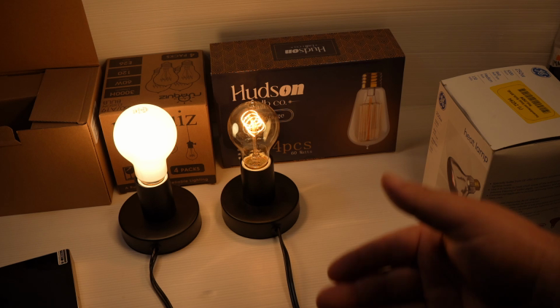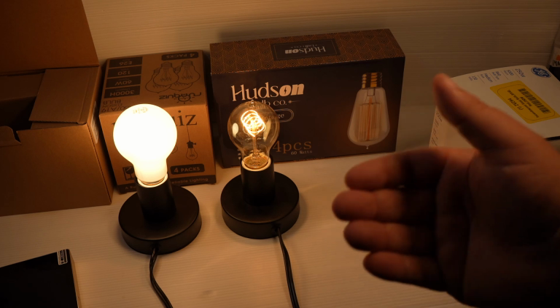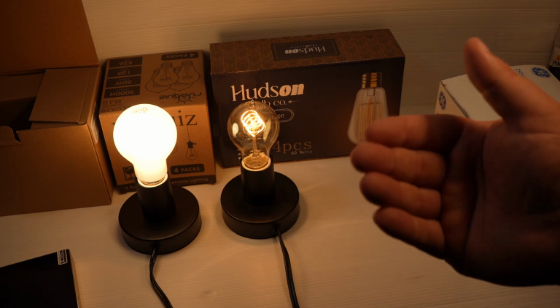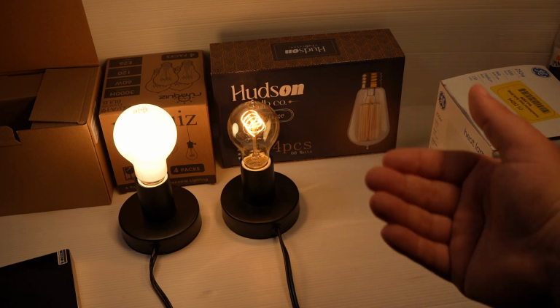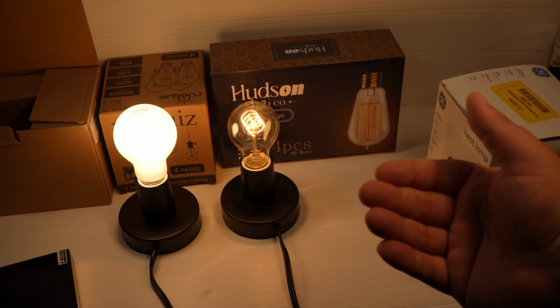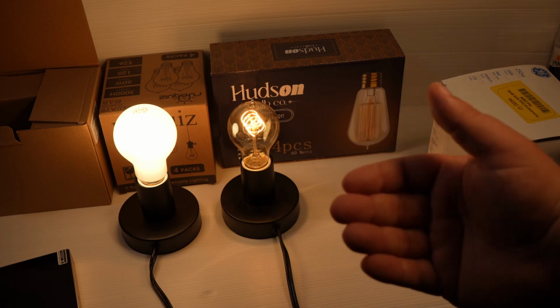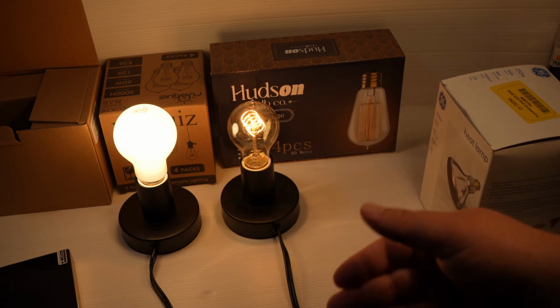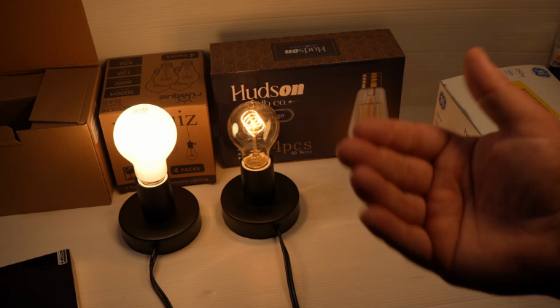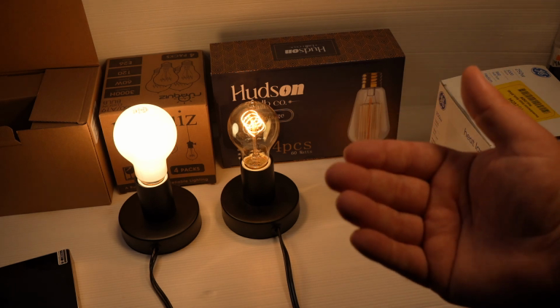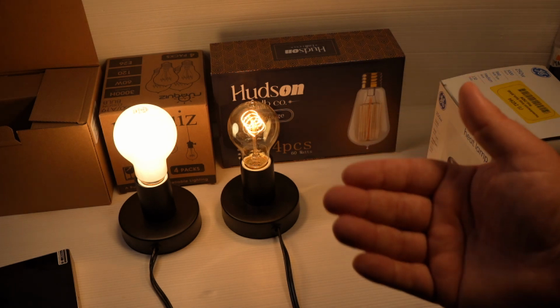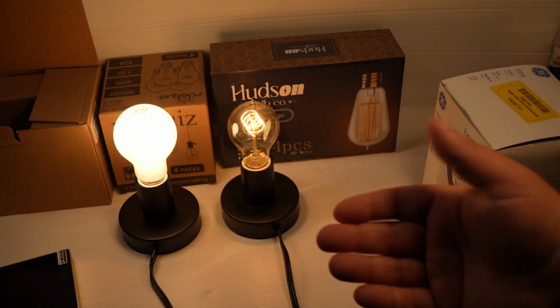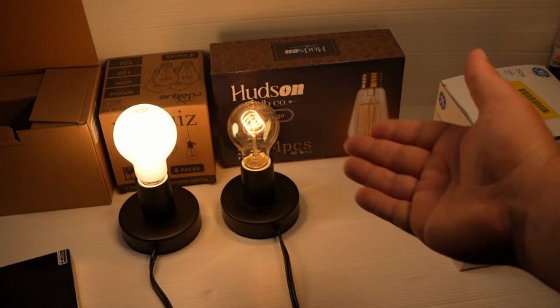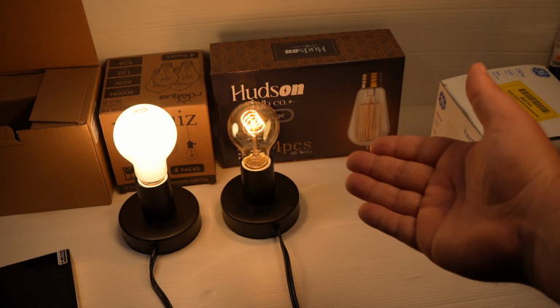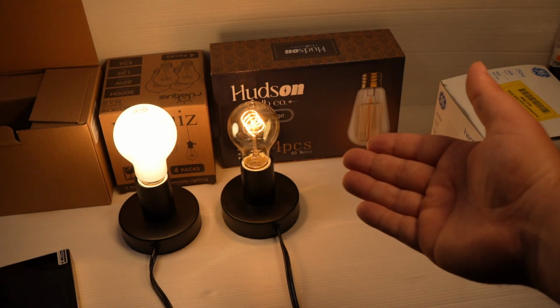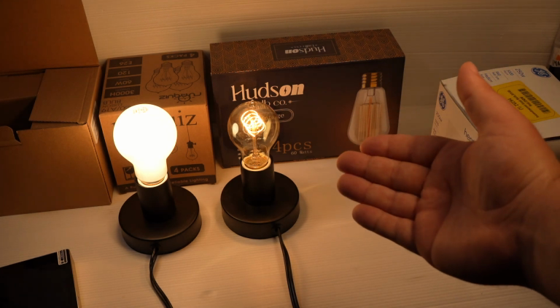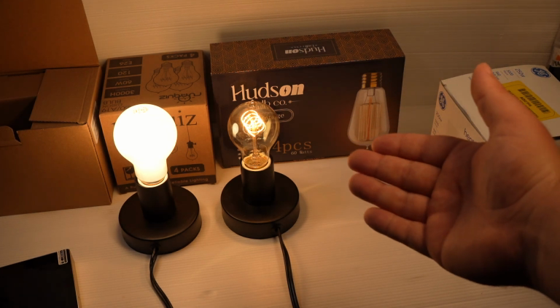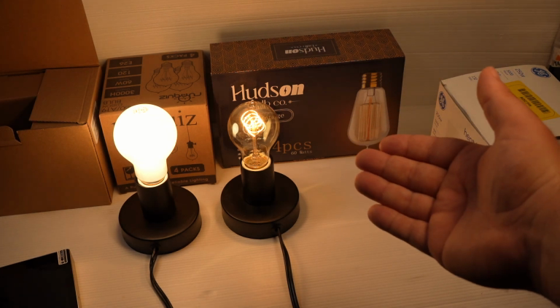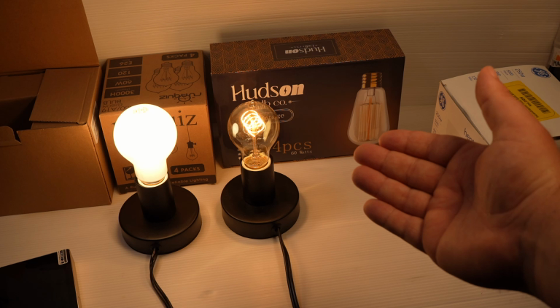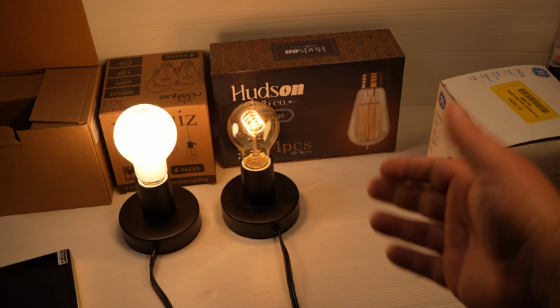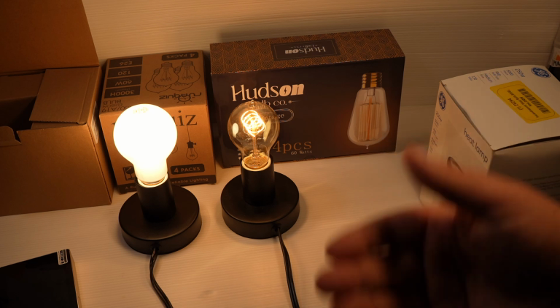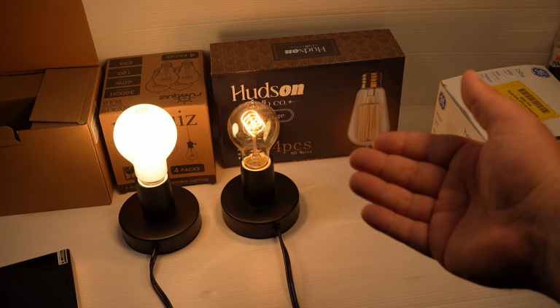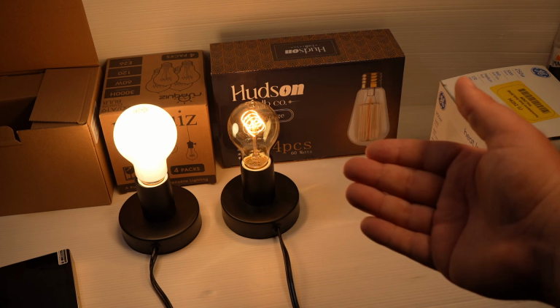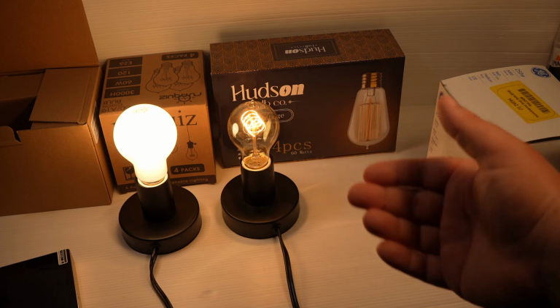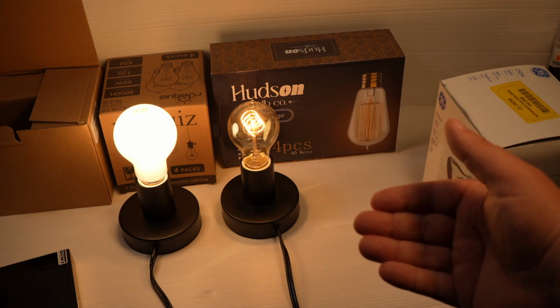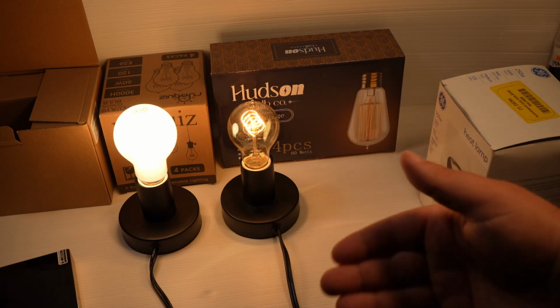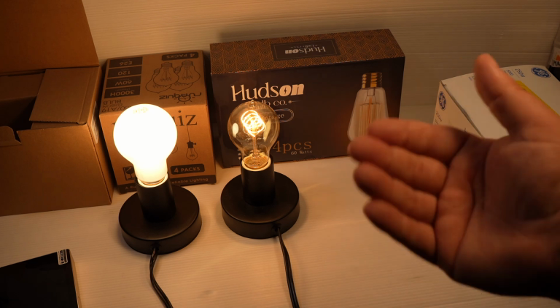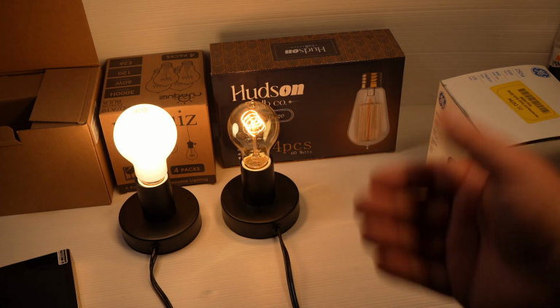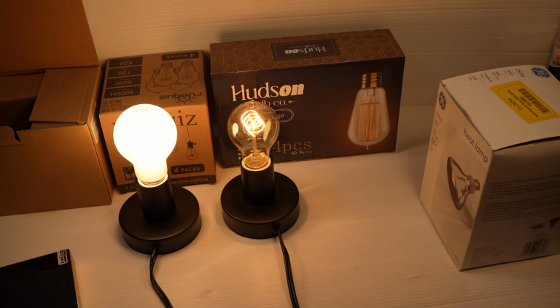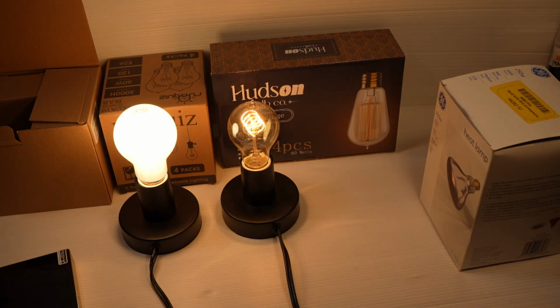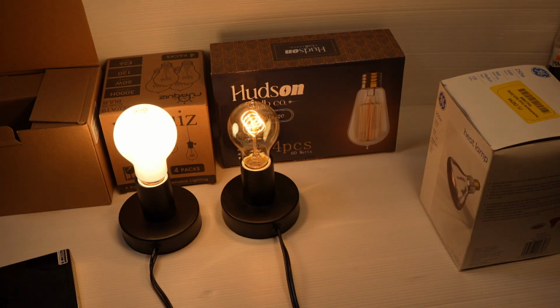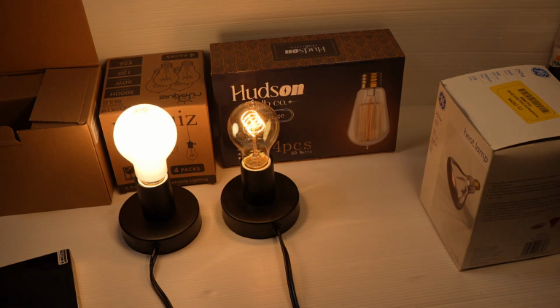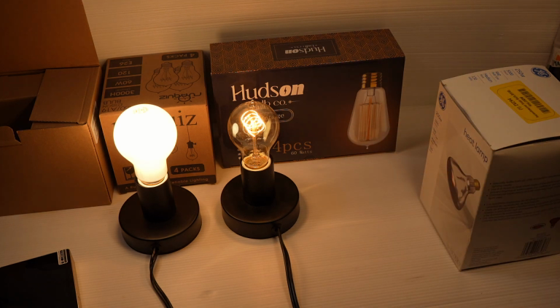And then the interviewer actually just pulled up on Amazon that yeah, you can get some of these bulbs. So I've had these bulbs for a while, and now seems like a good time to test them.